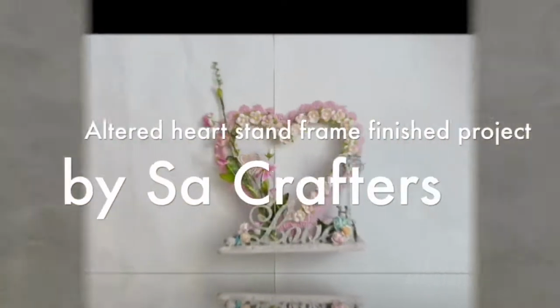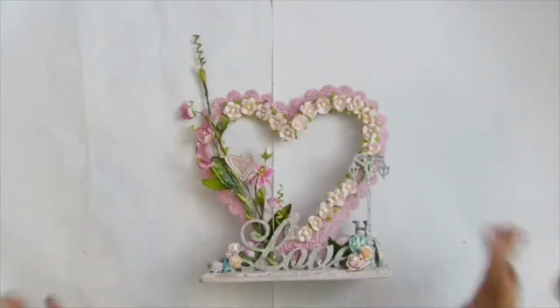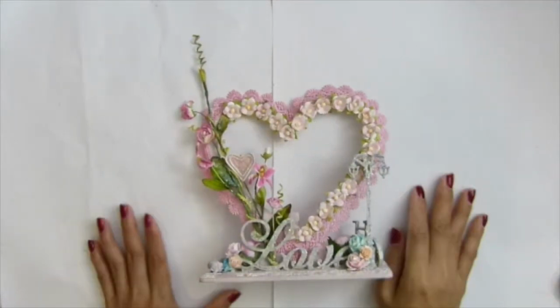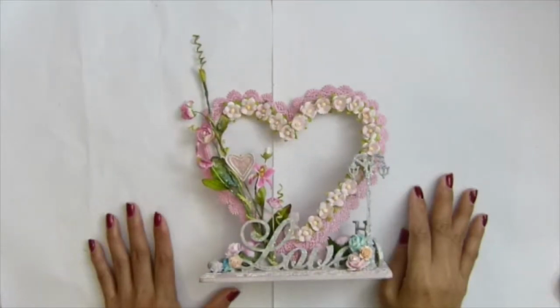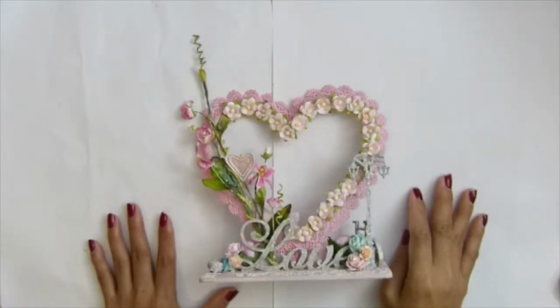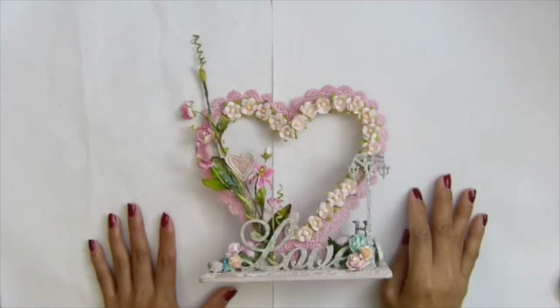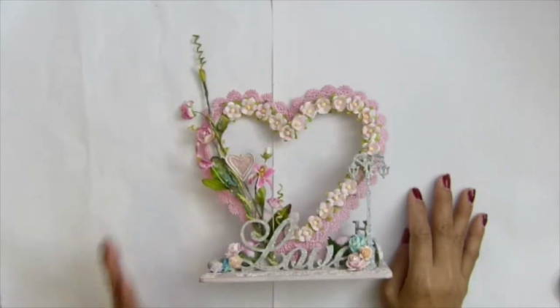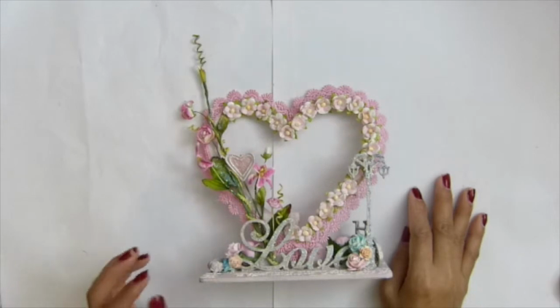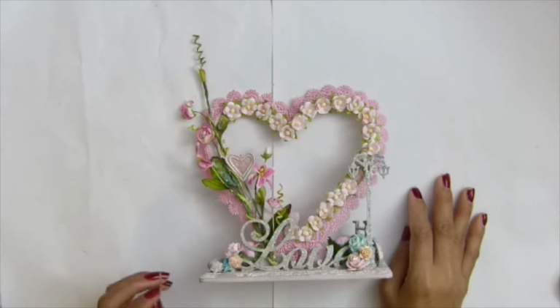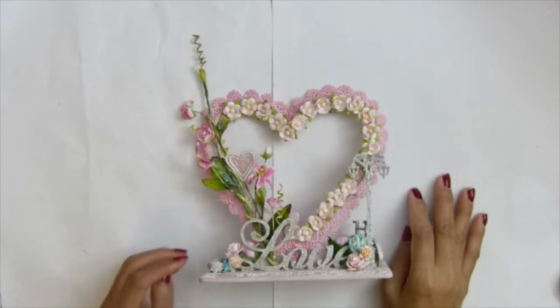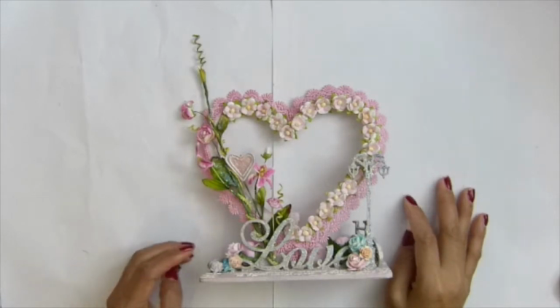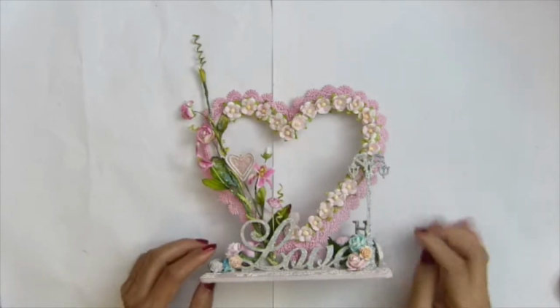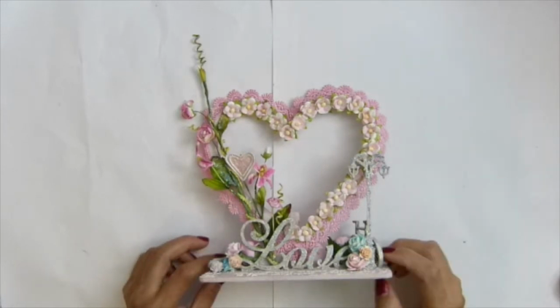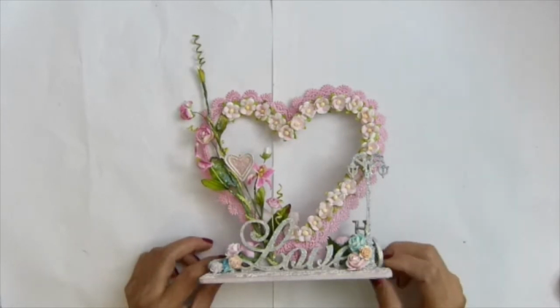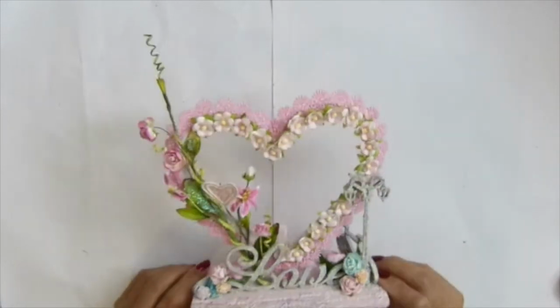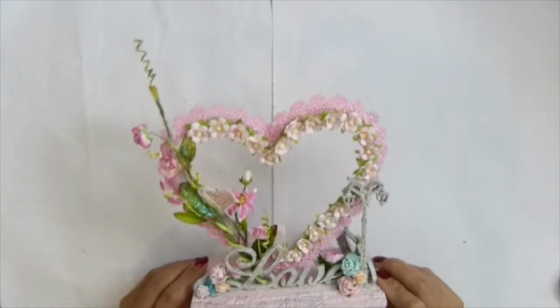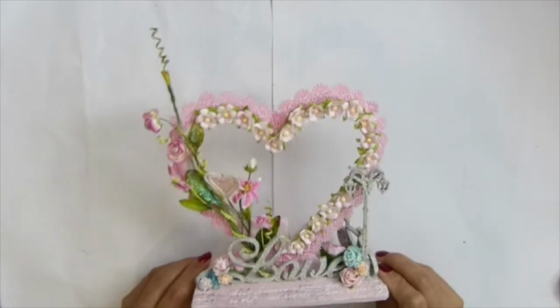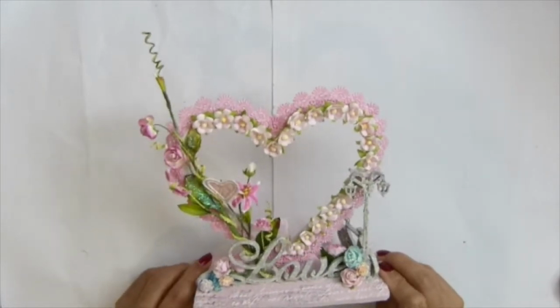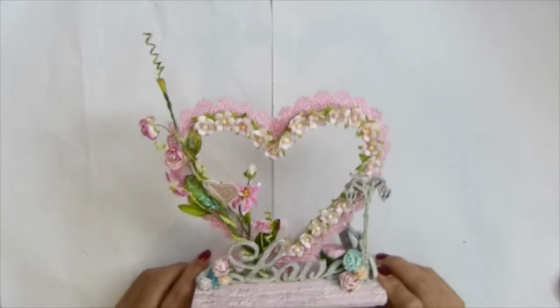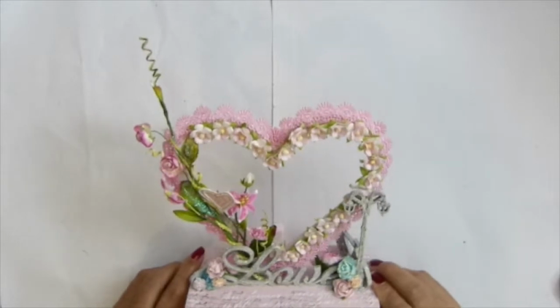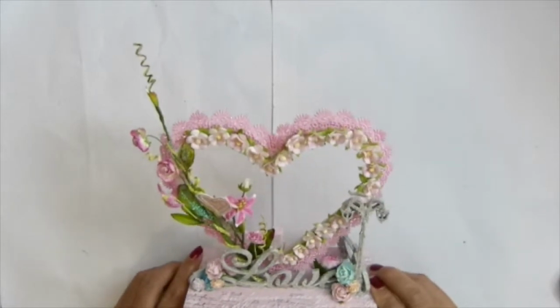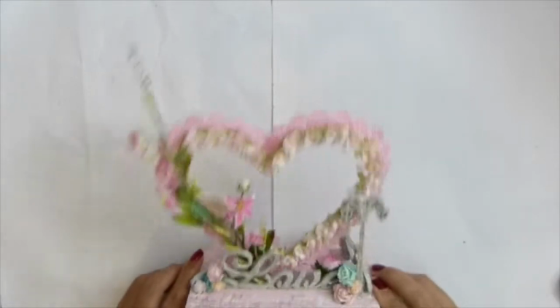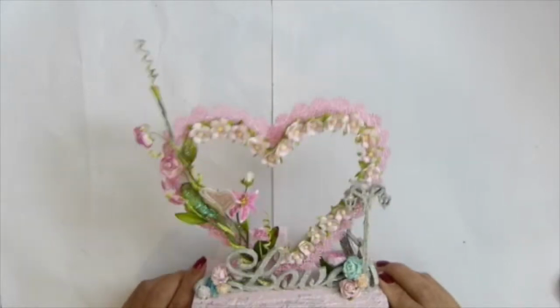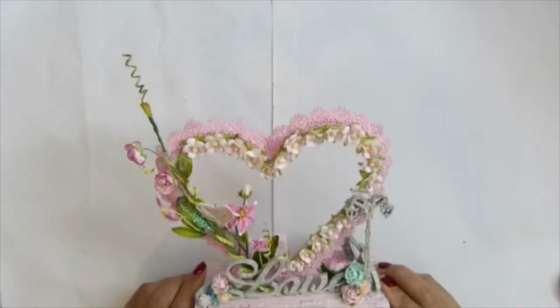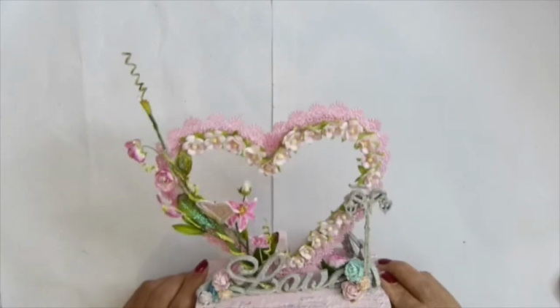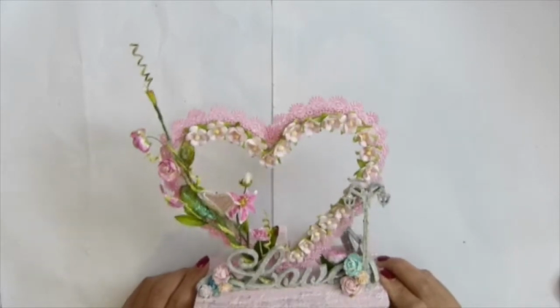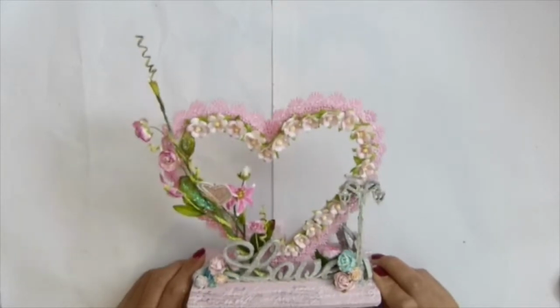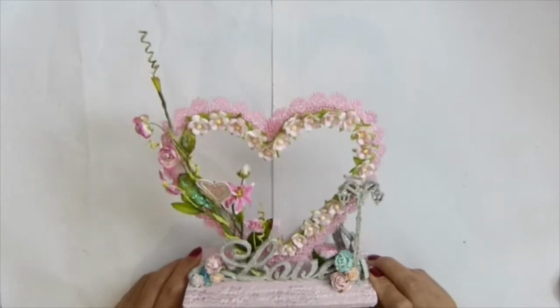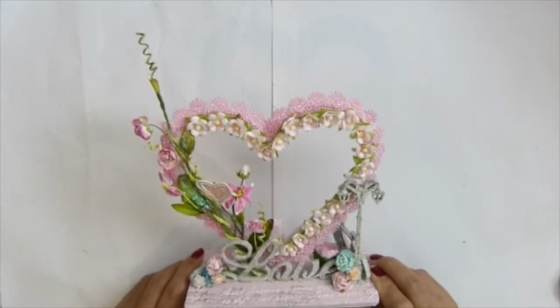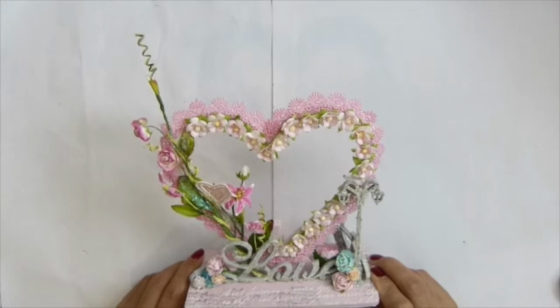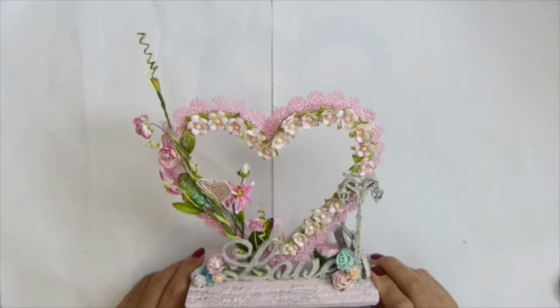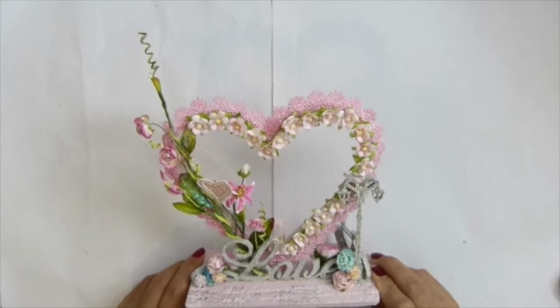Hi guys, it's AsaCoptos. This video is going to be the finished product that I said I'd try — this project for a wedding gift to give to a friend of mine.